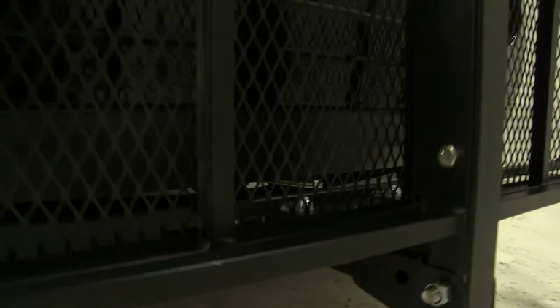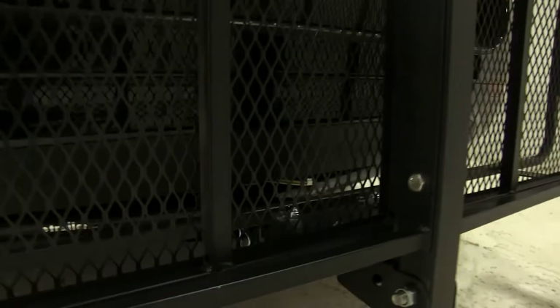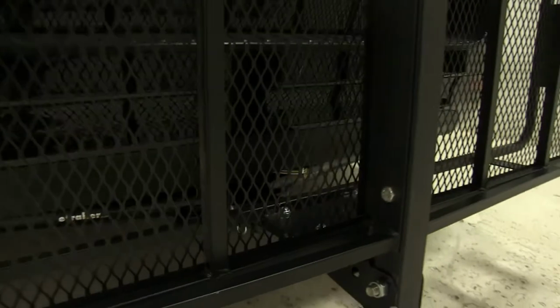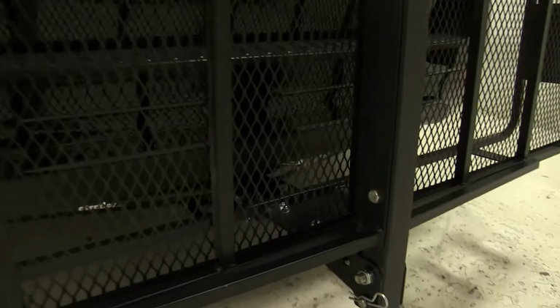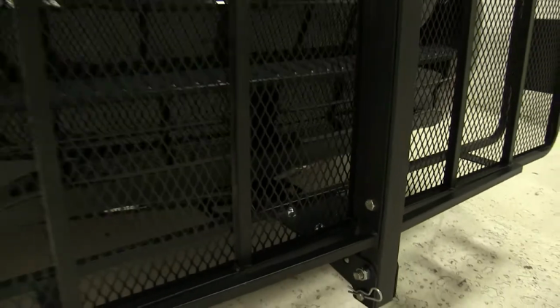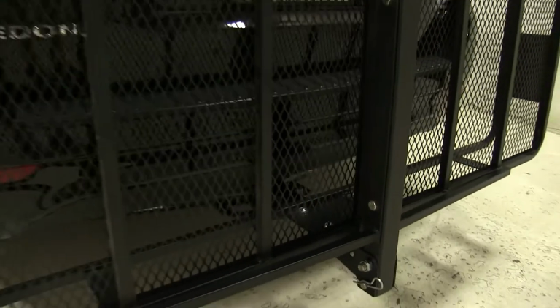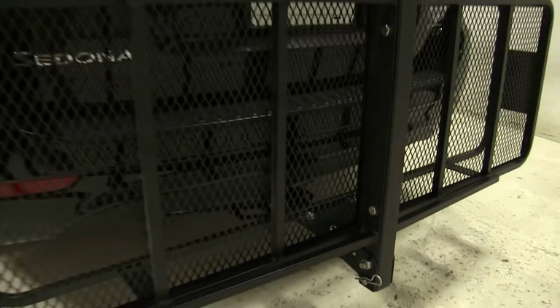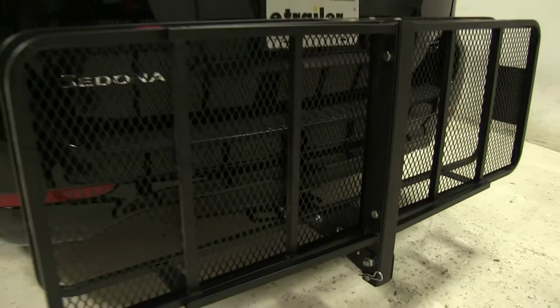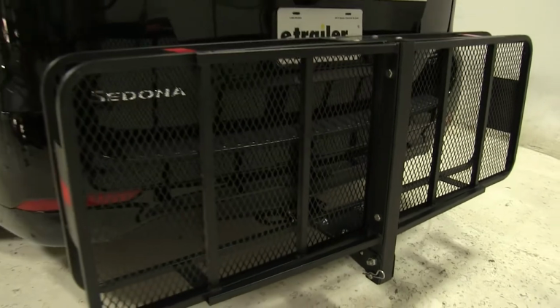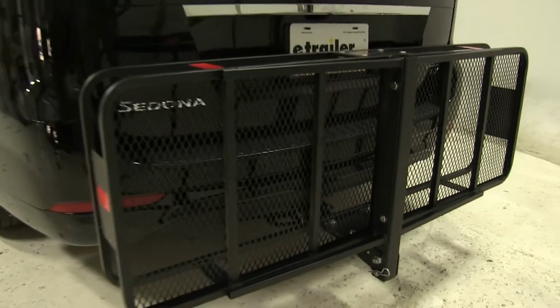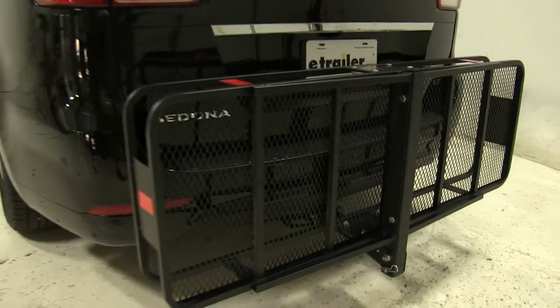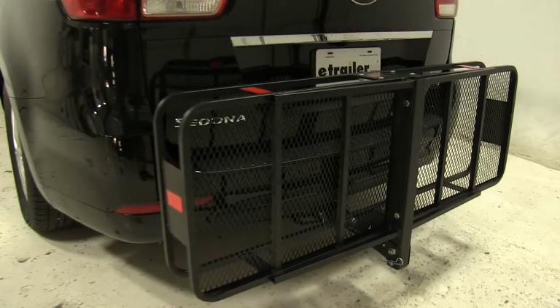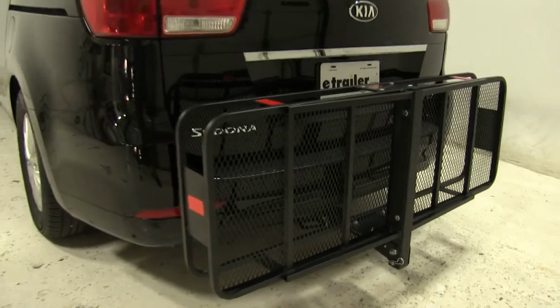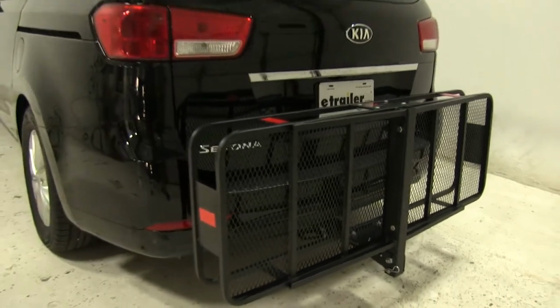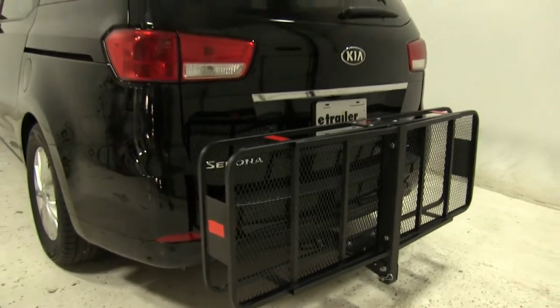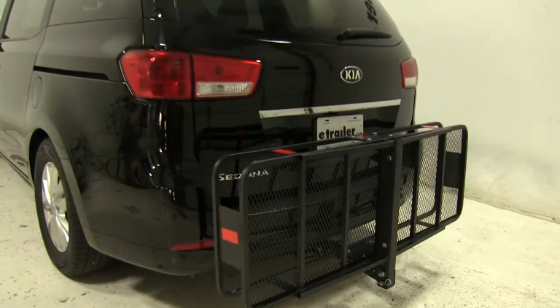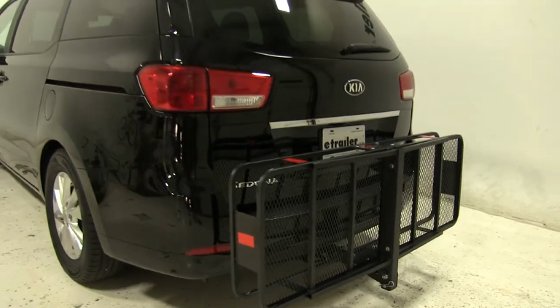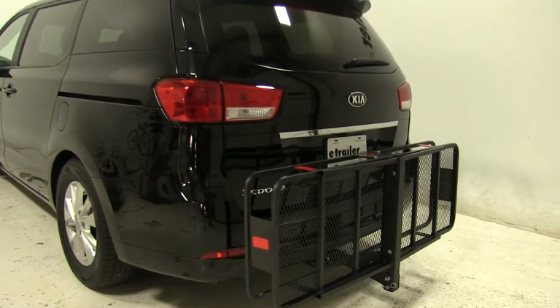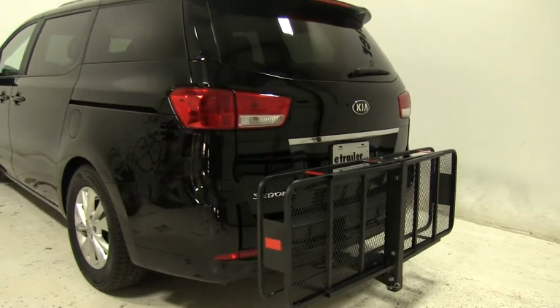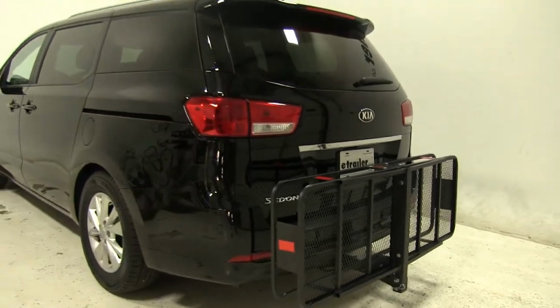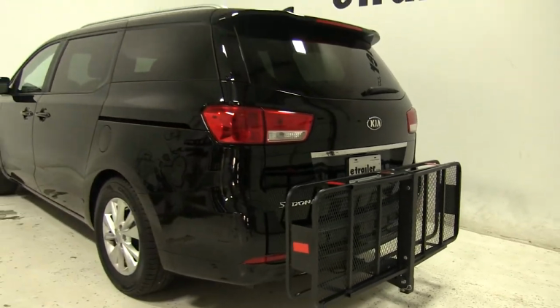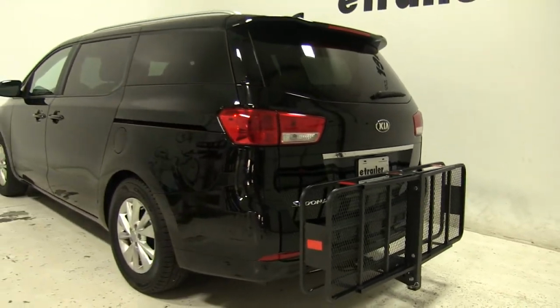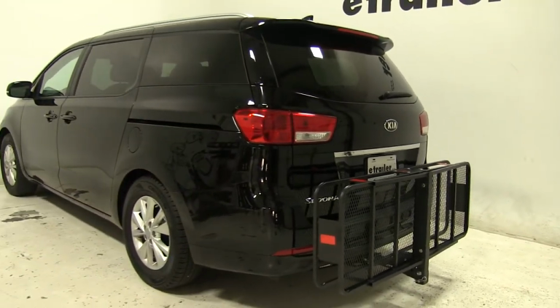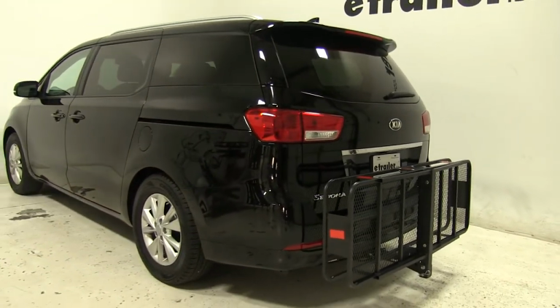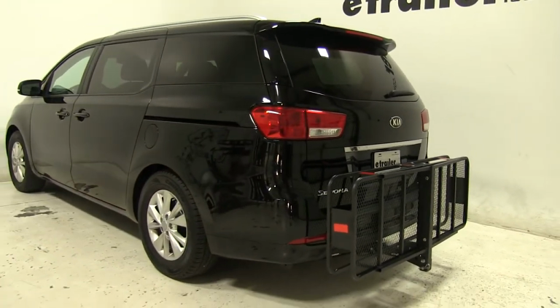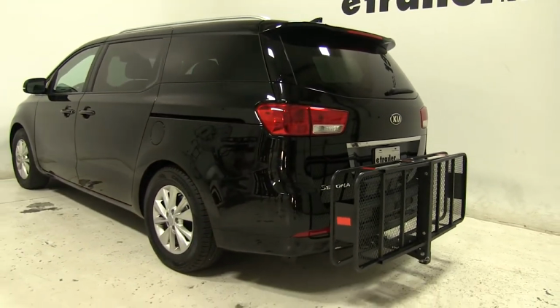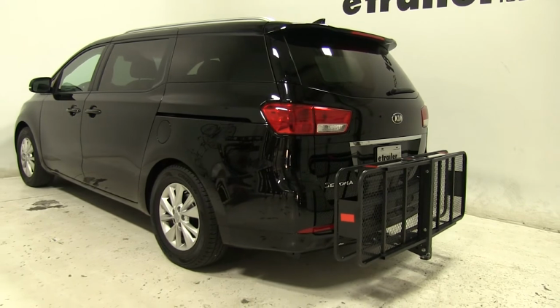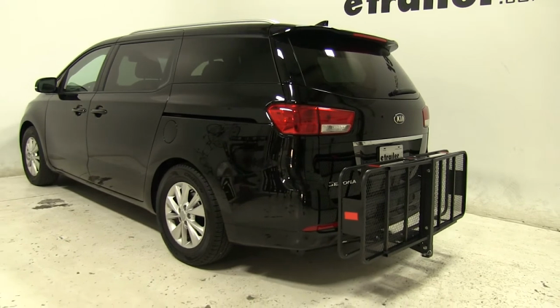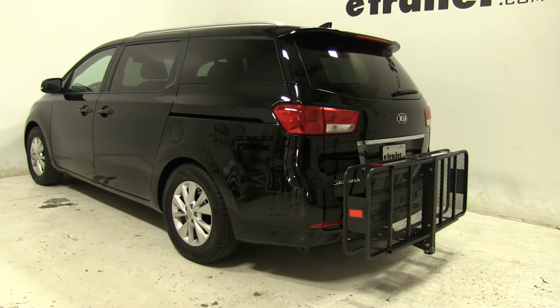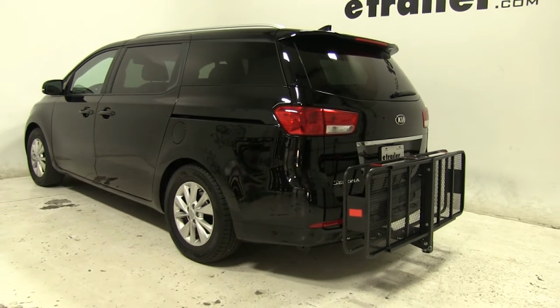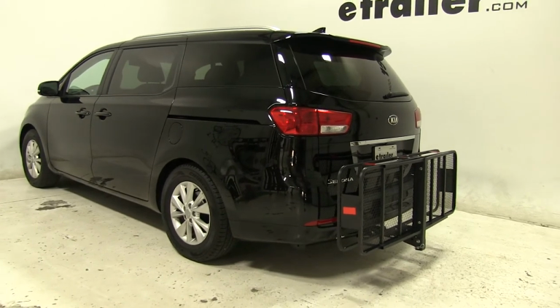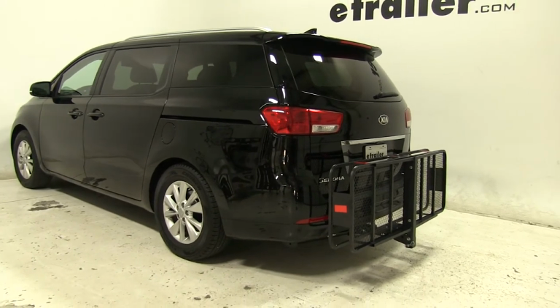So that's going to be our completed look at the Curt Folding 20x60 Cargo Carrier, part number C18151, on our 2015 Kia Sedona.